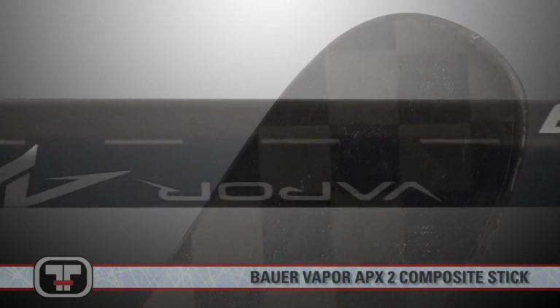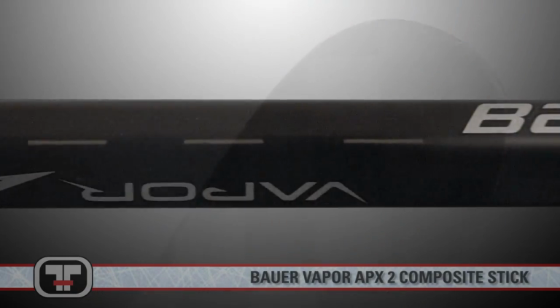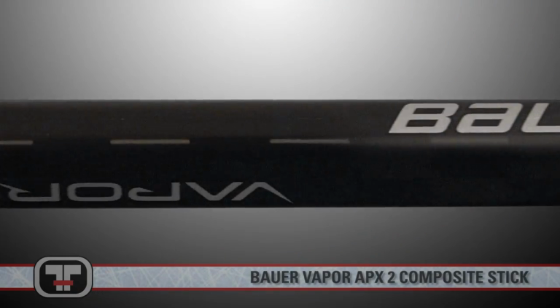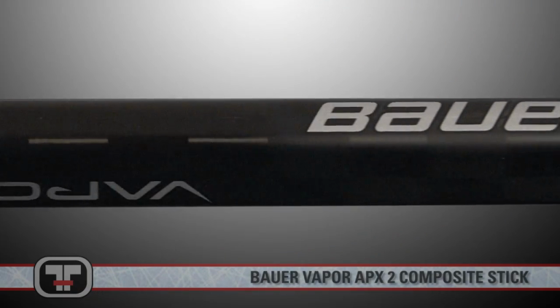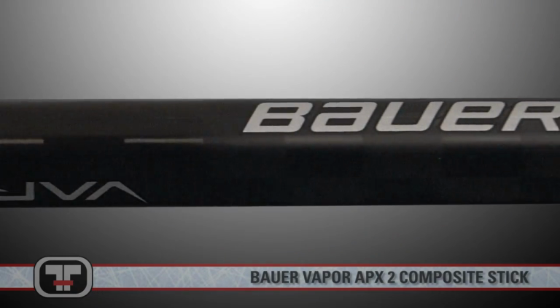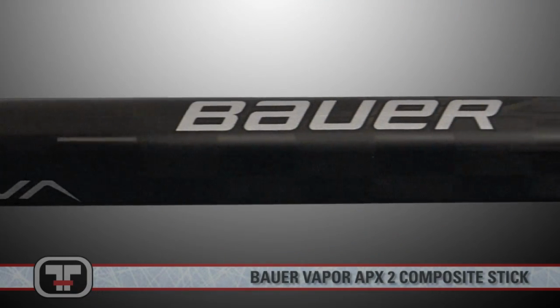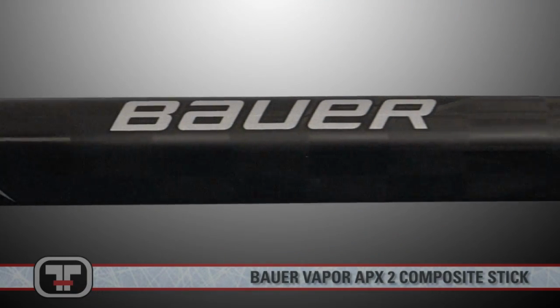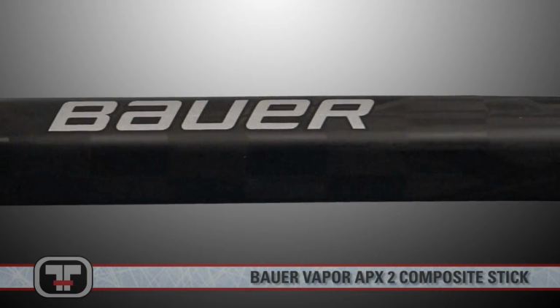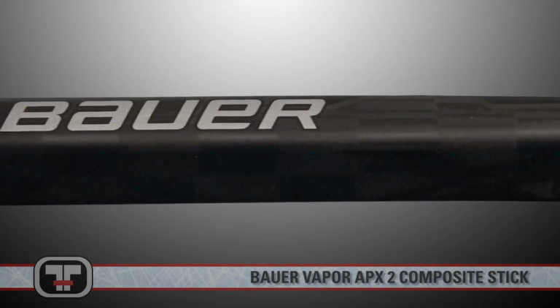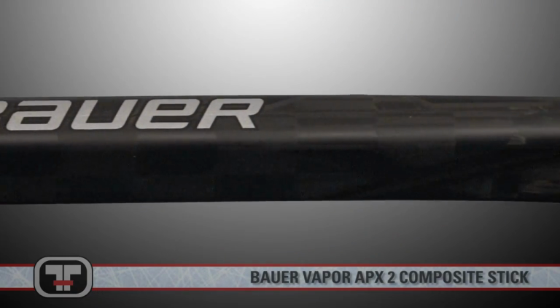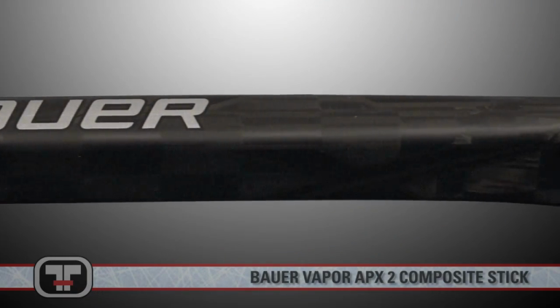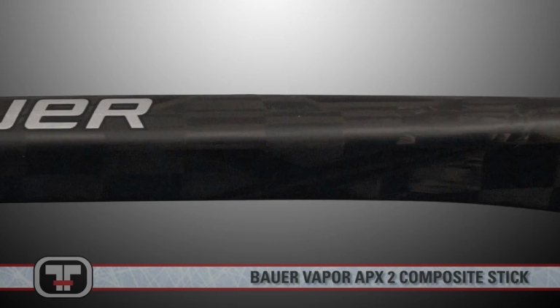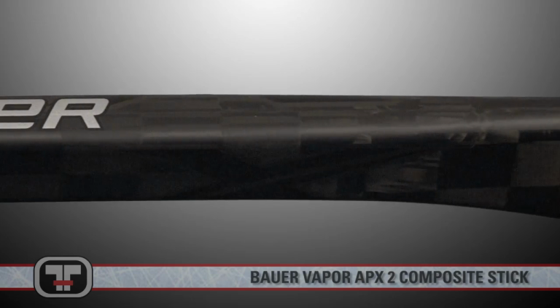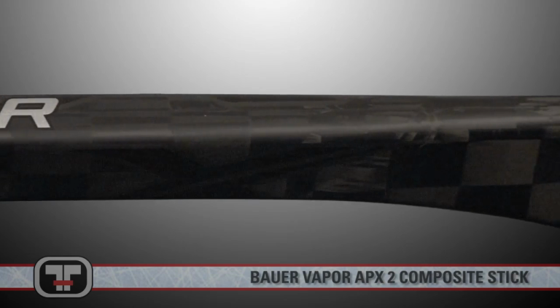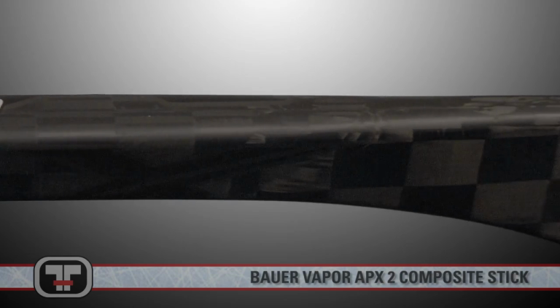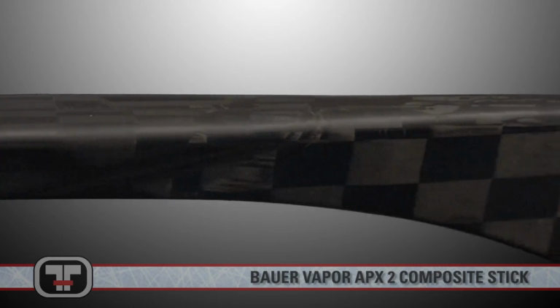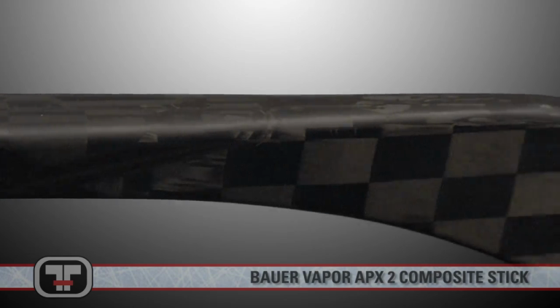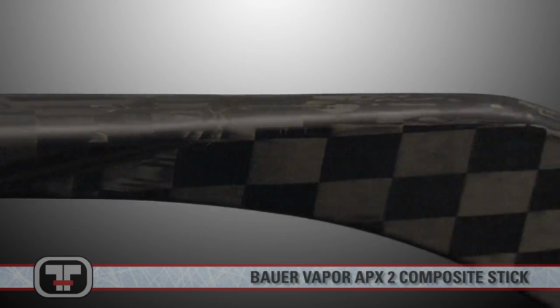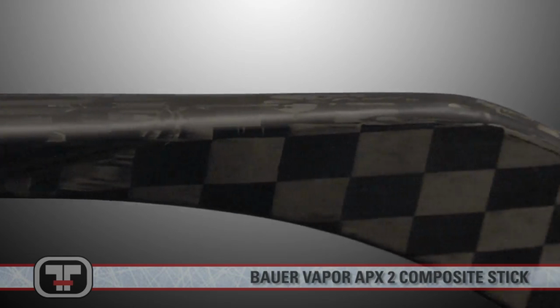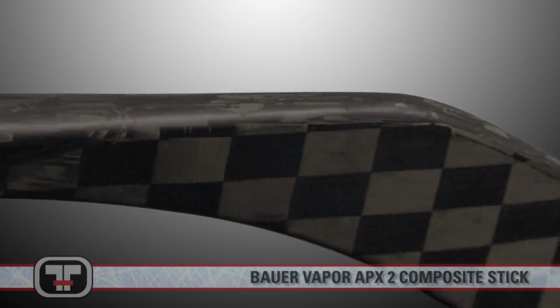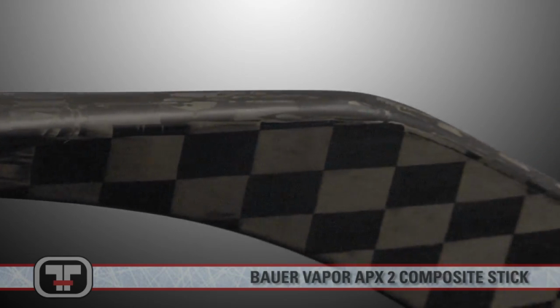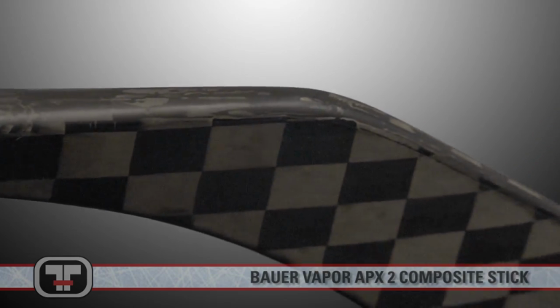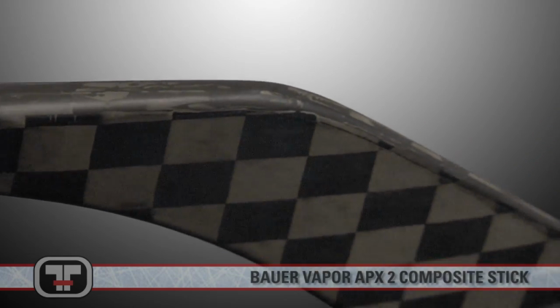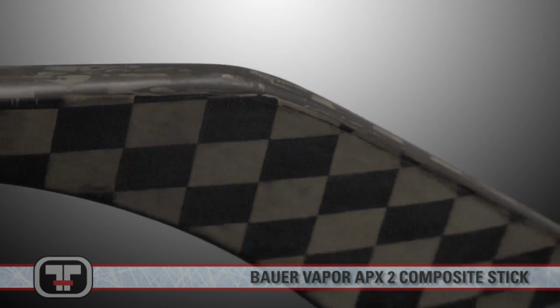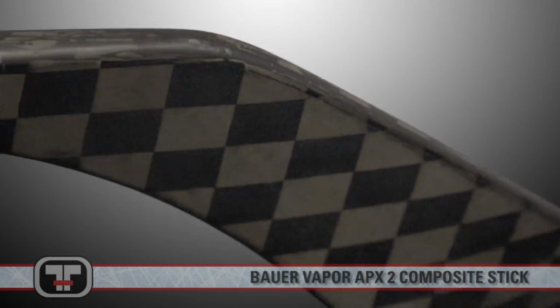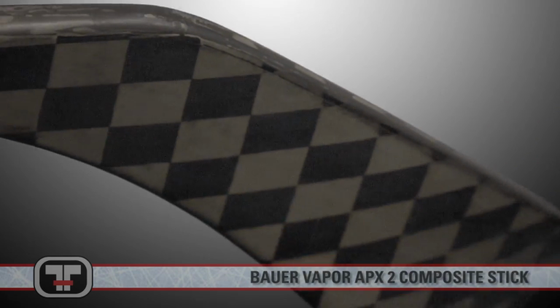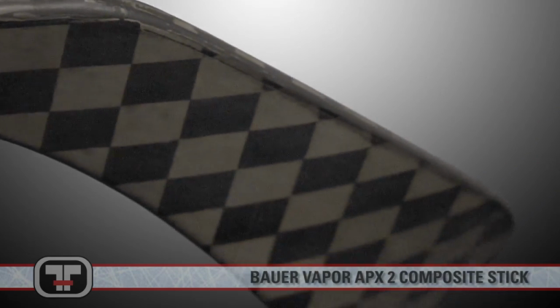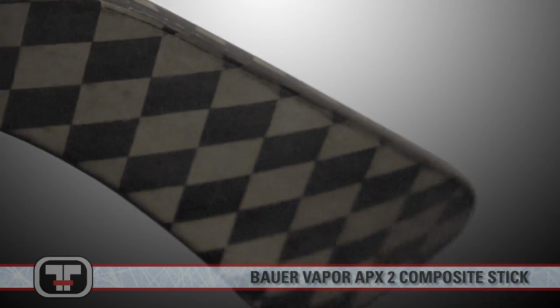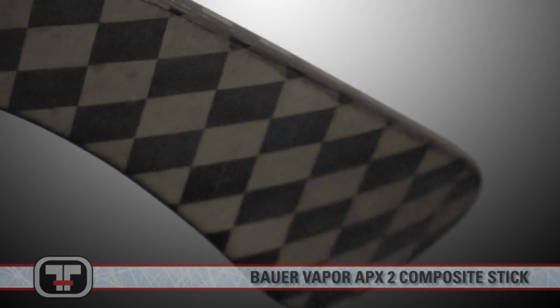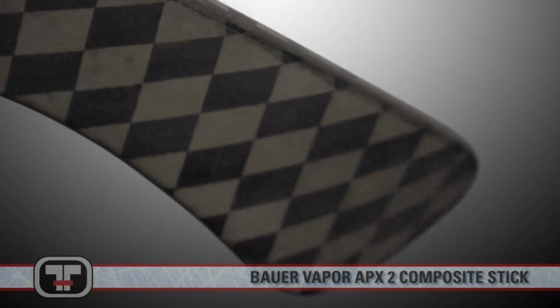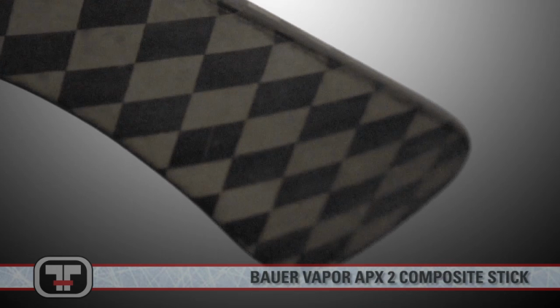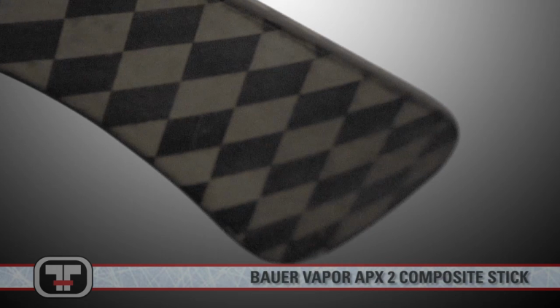Bauer's official testing shows a 40% reduction in blade breakage. The inner laminar layer will keep heavy impact to a minimum to improve the longevity of the stick.